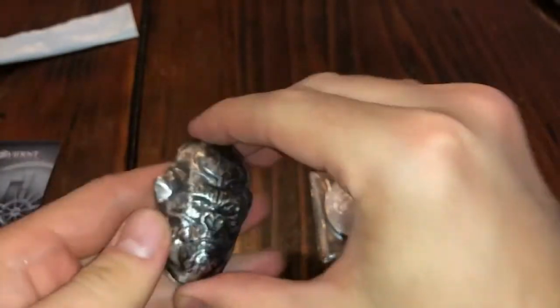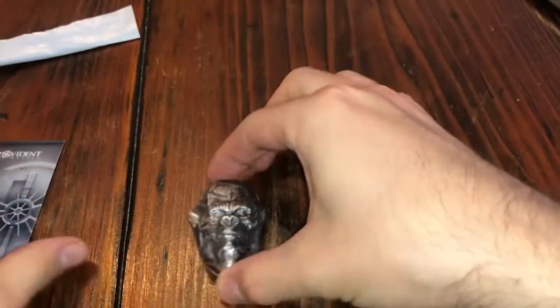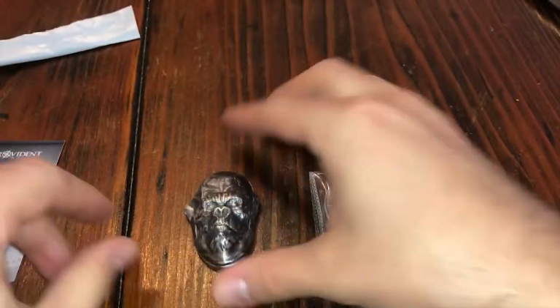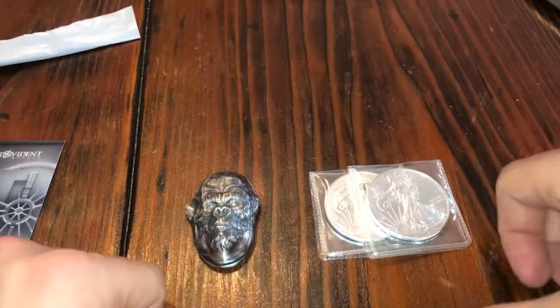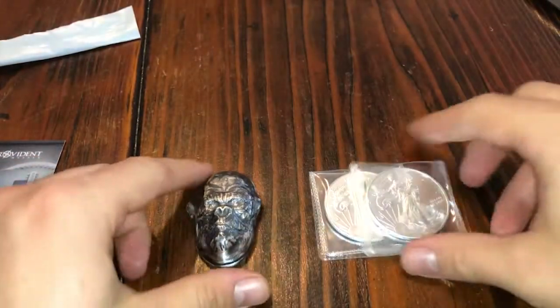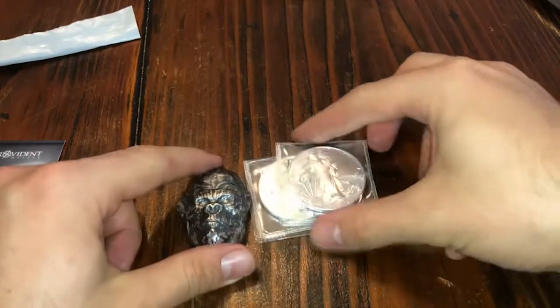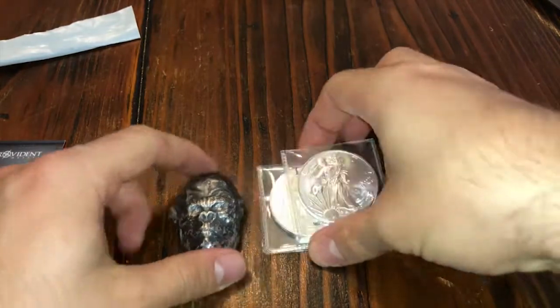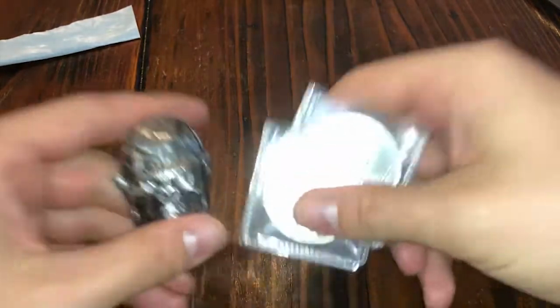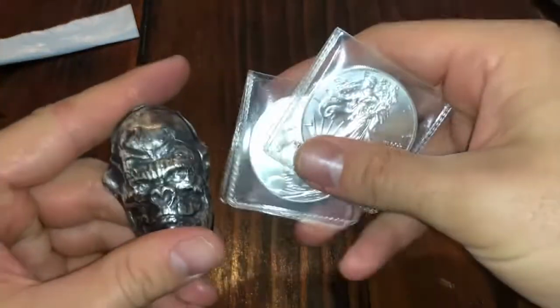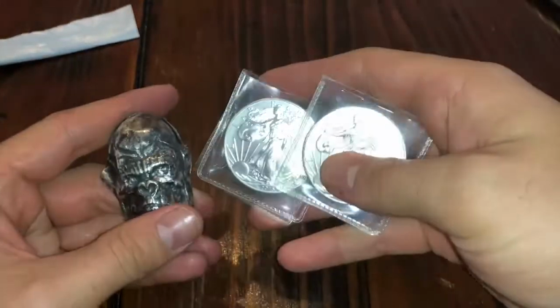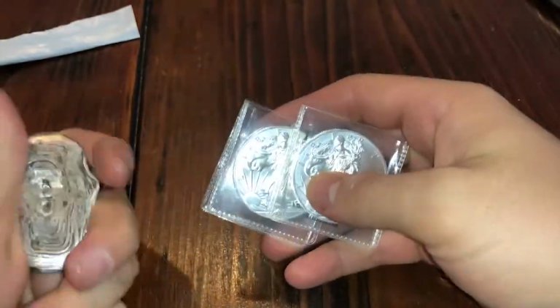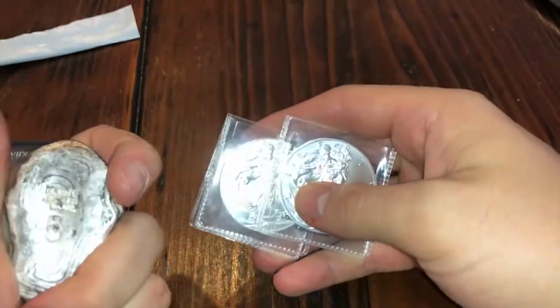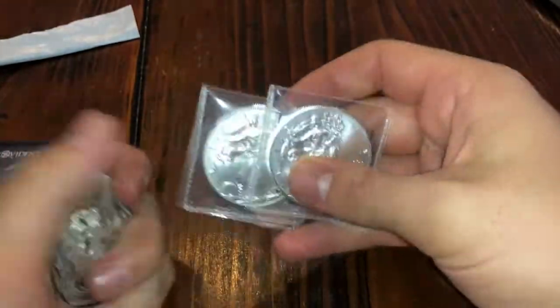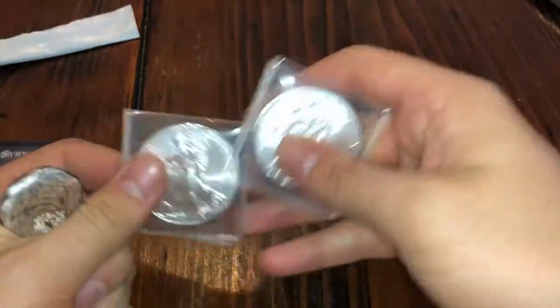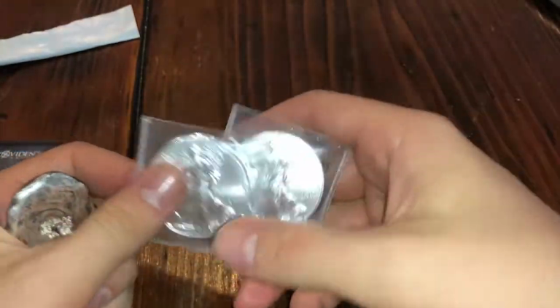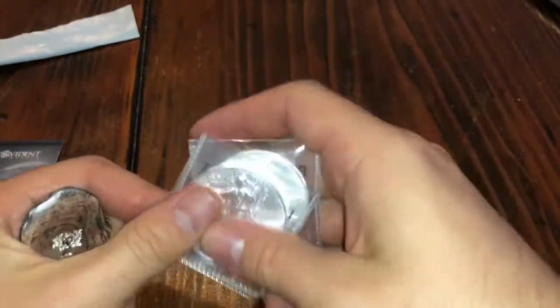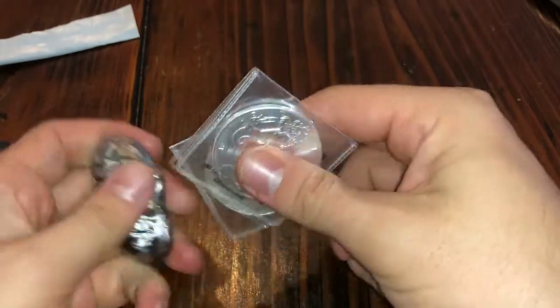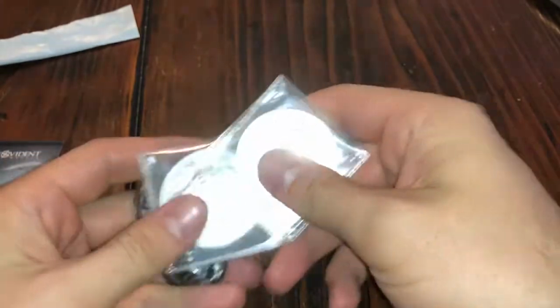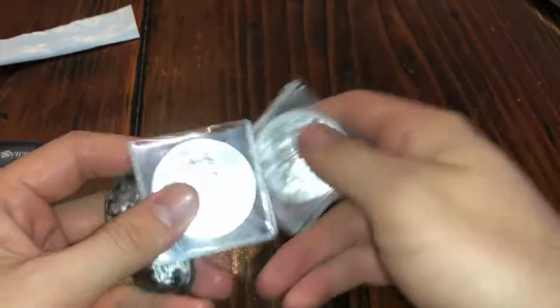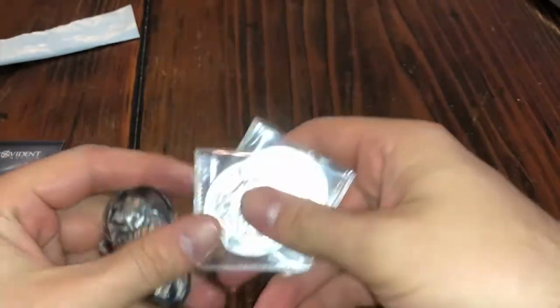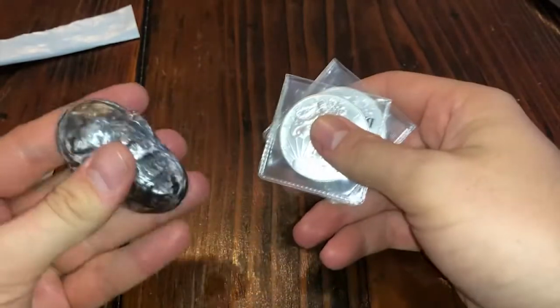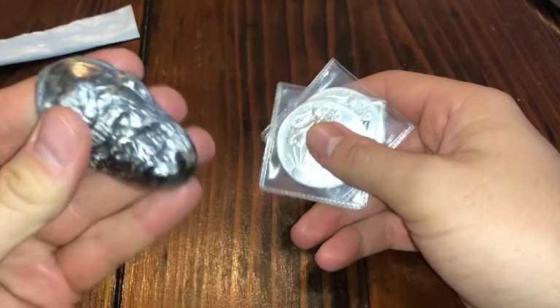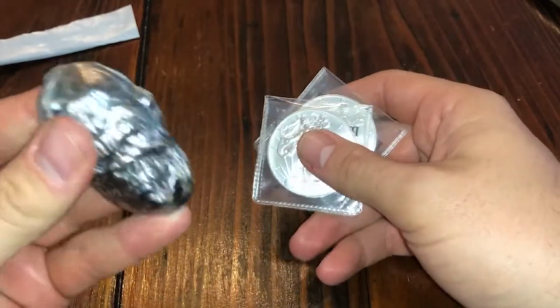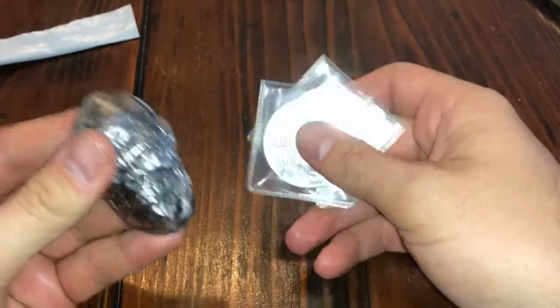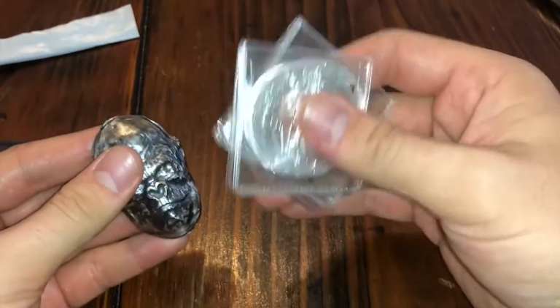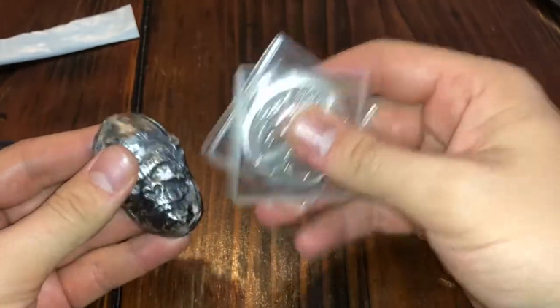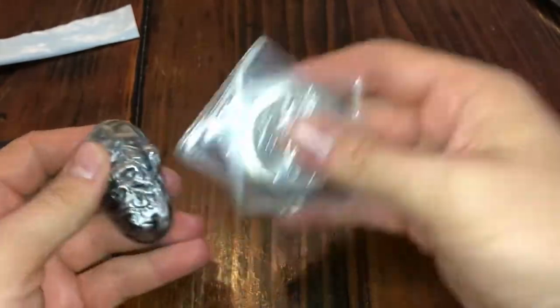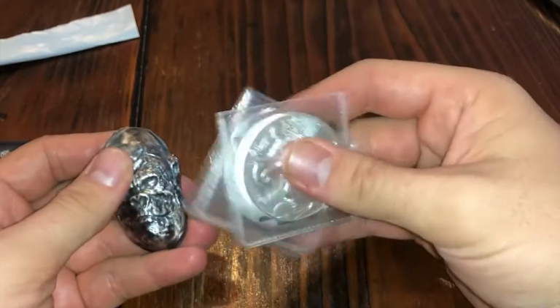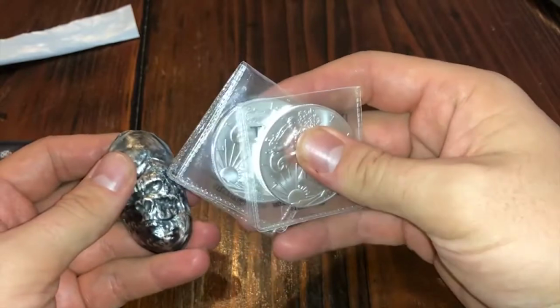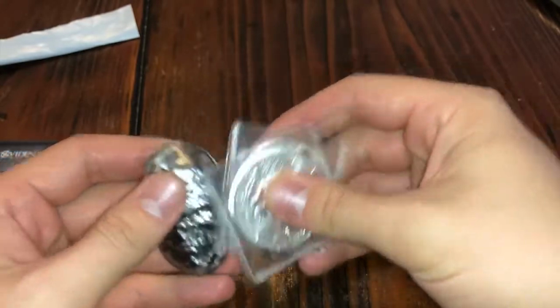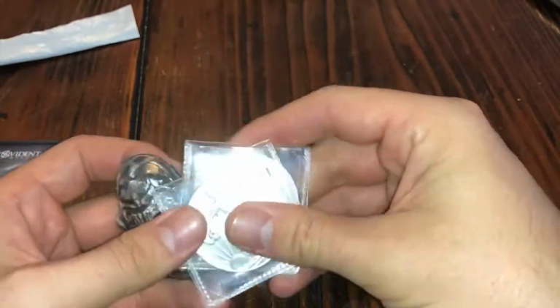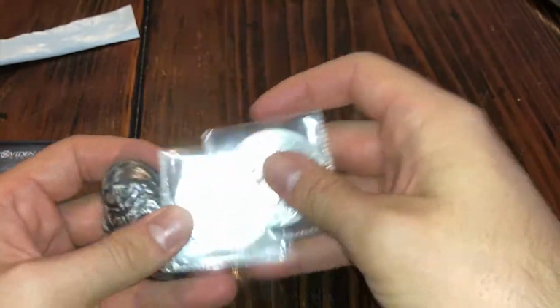What do you guys think? That's another quick seven ounces to the stack over Black Friday. There were many deals on different days, so I was just jumping on the deals as they came. The main reason I got was this piece, but then I also got two of the Eagles at $18.82 a pop. You can't beat that for Eagles.